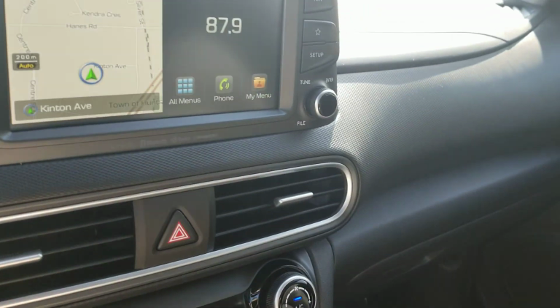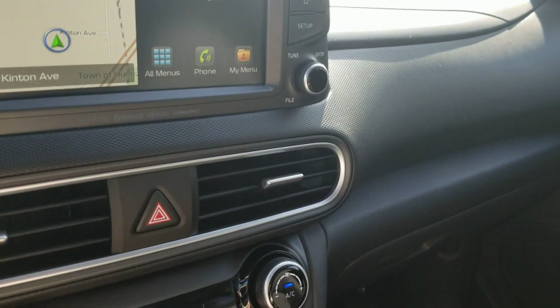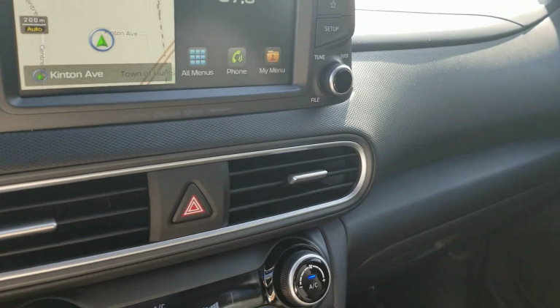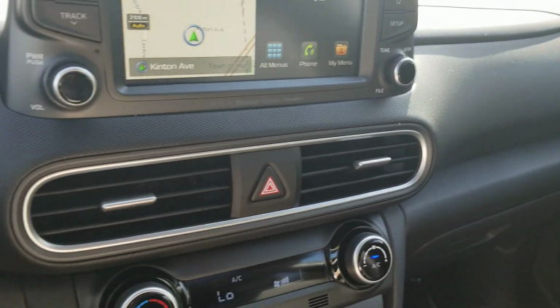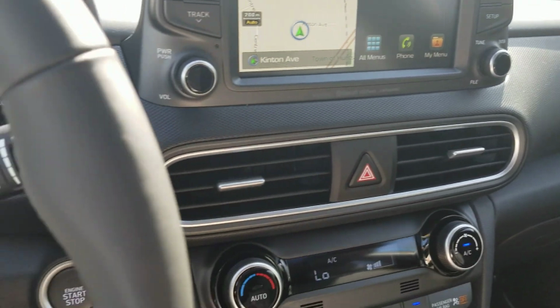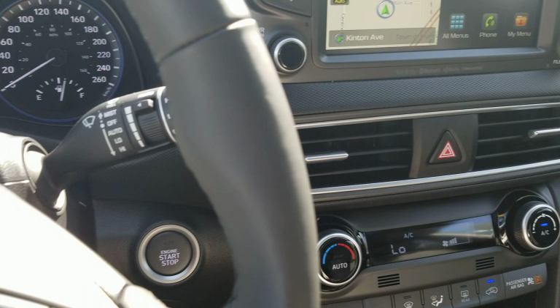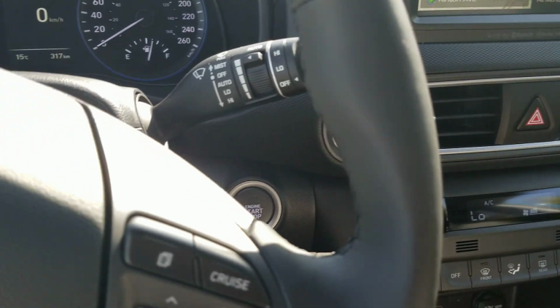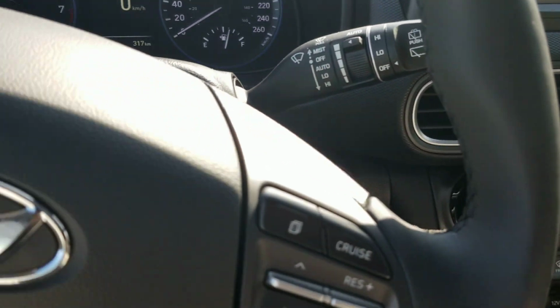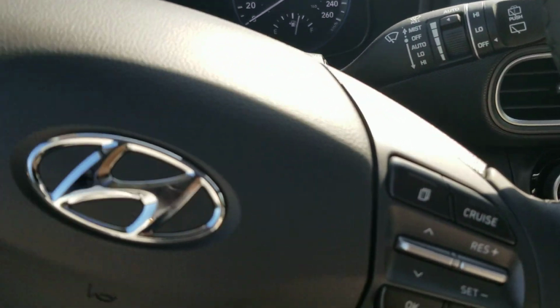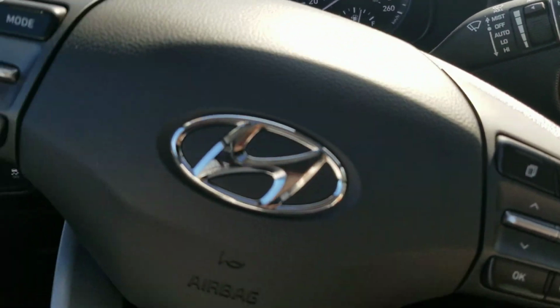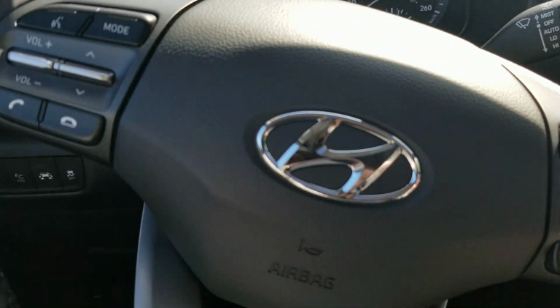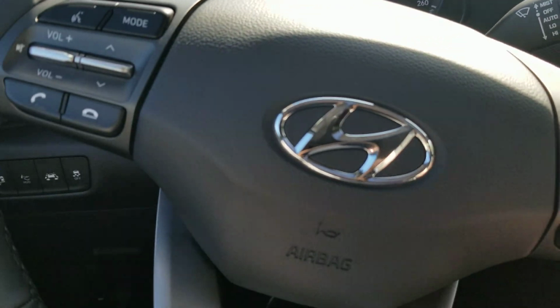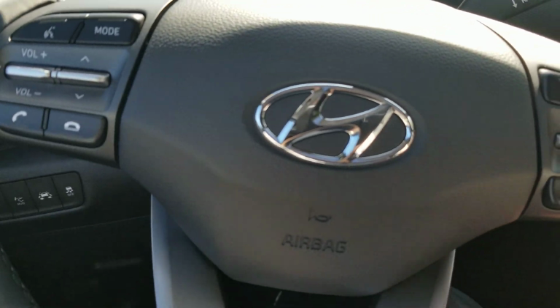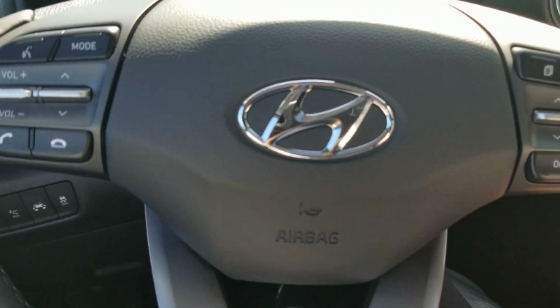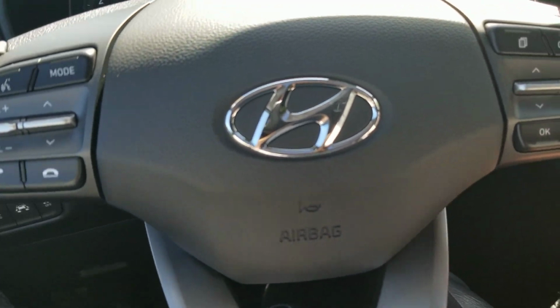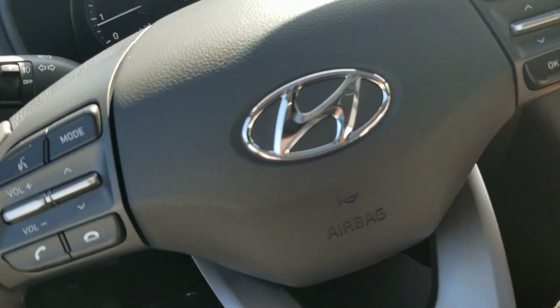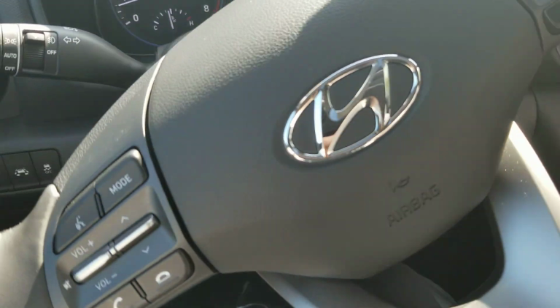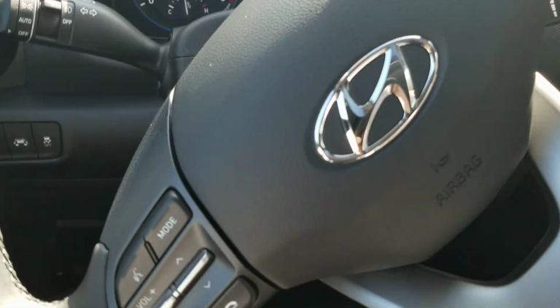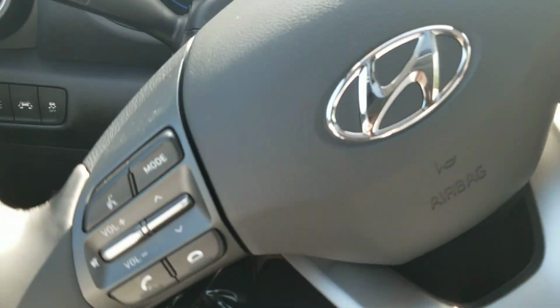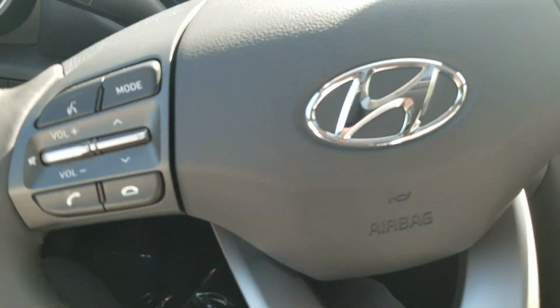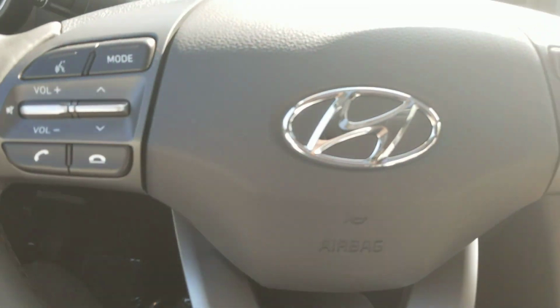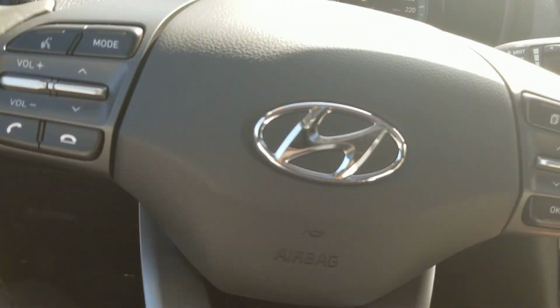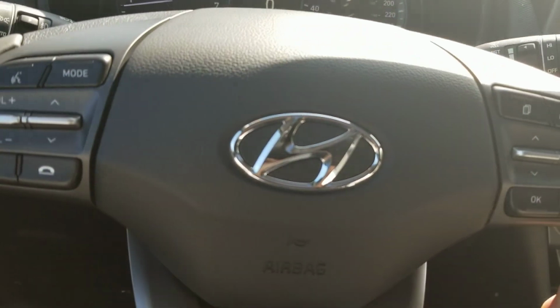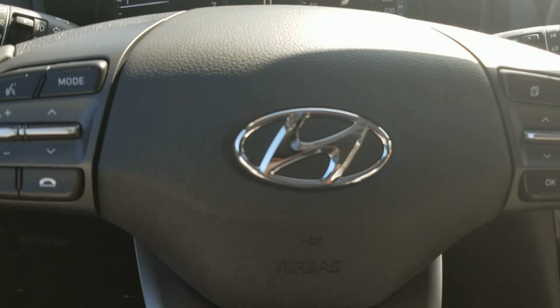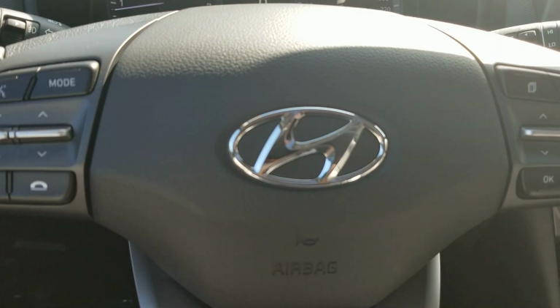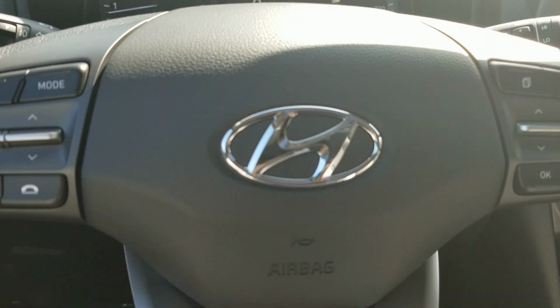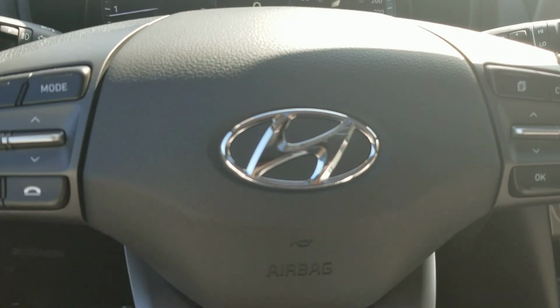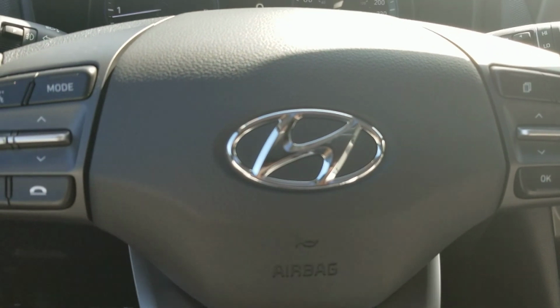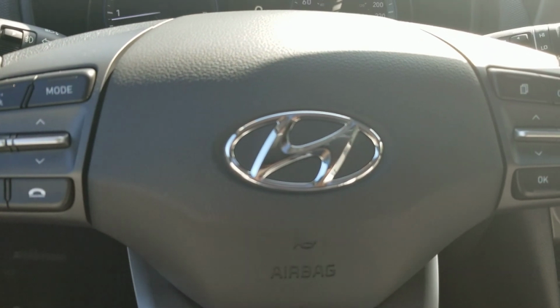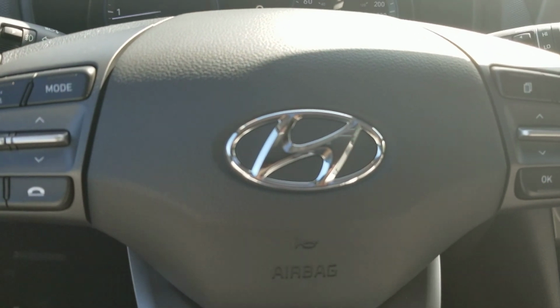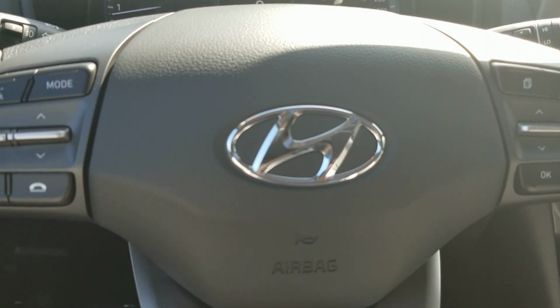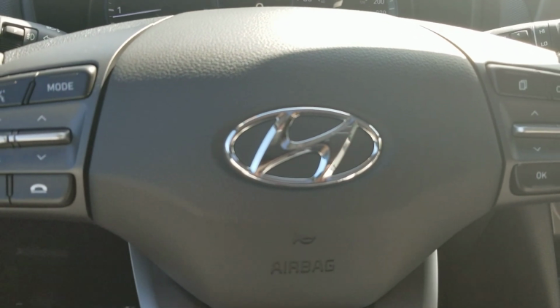I want to thank you for watching. This is Polly here from the Drive Muskoka Auto Group on behalf of Hyundai of Muskoka. I want to thank you — hopefully we can get you into this Kona.